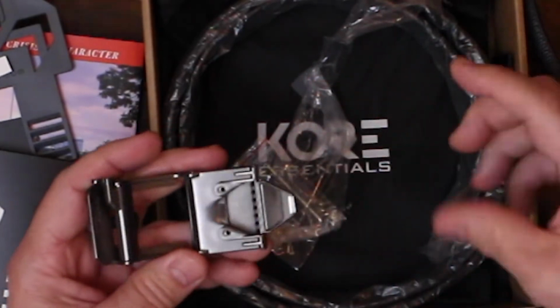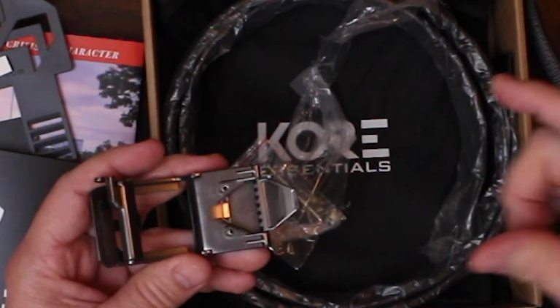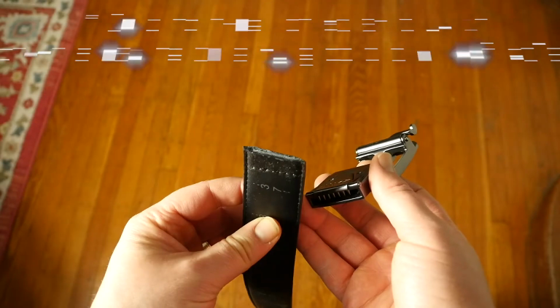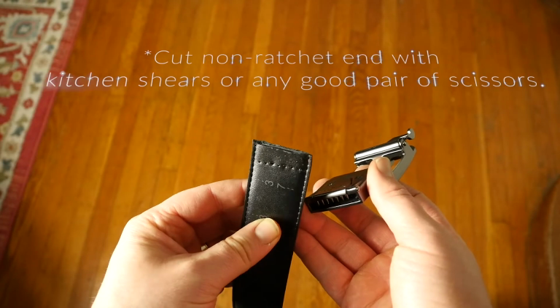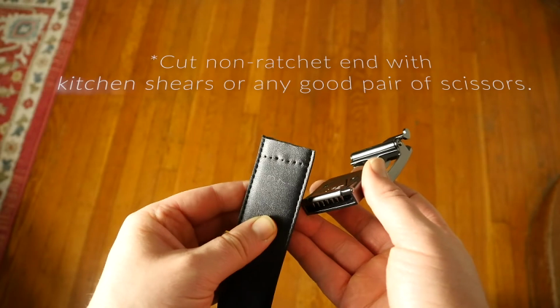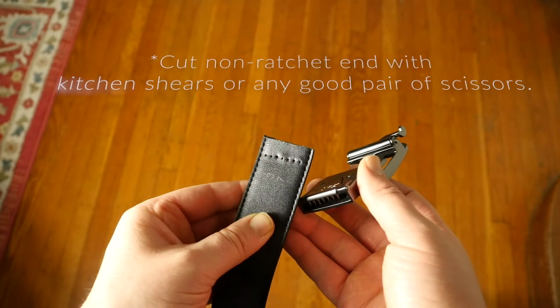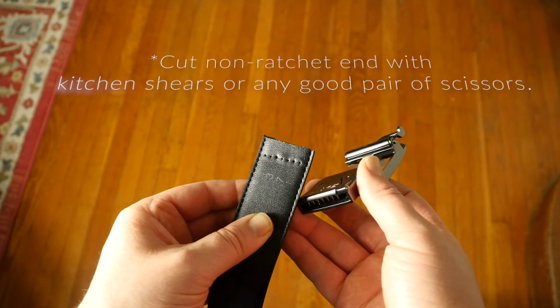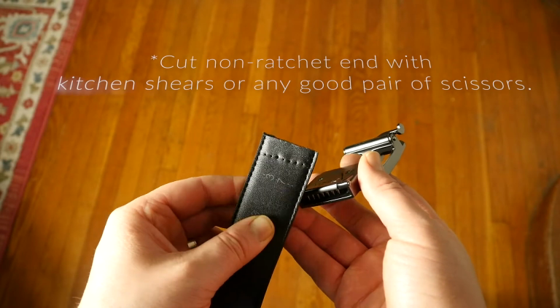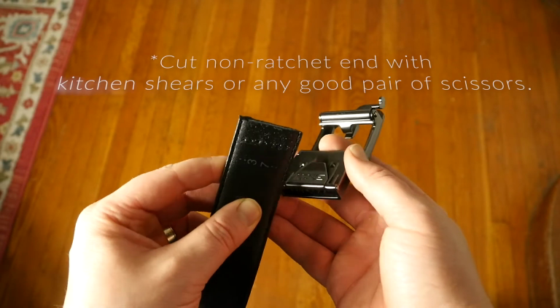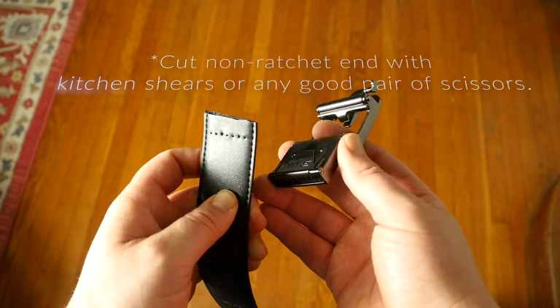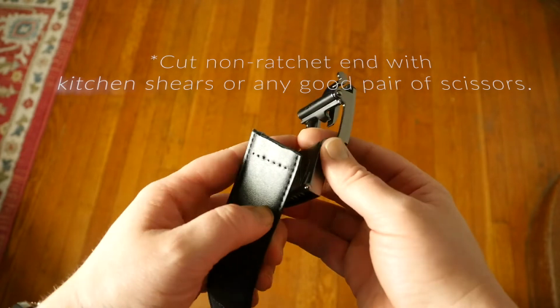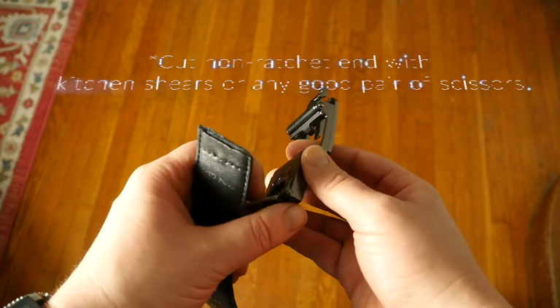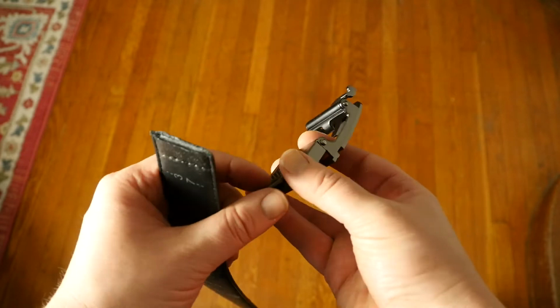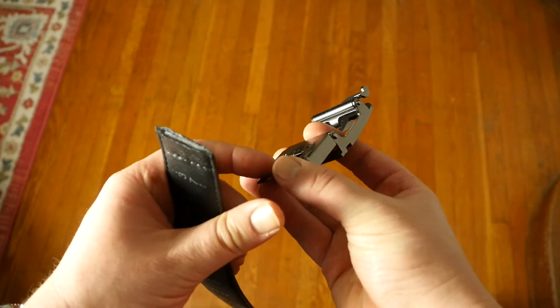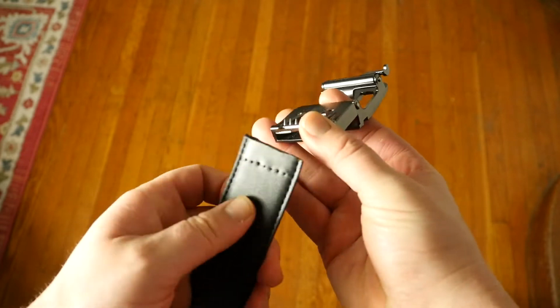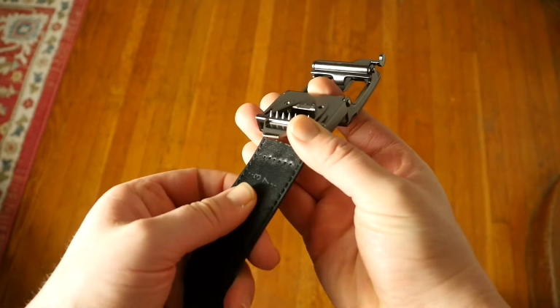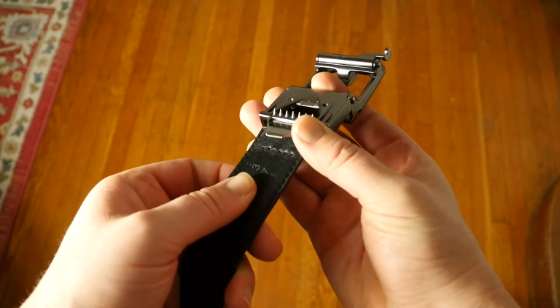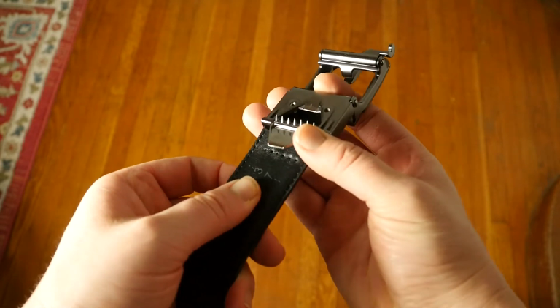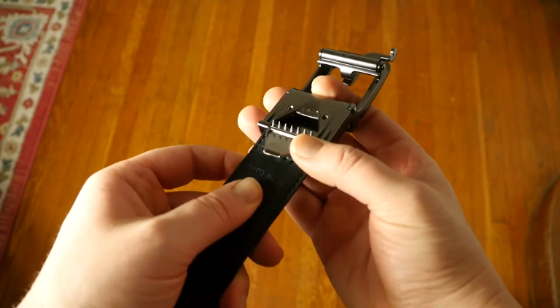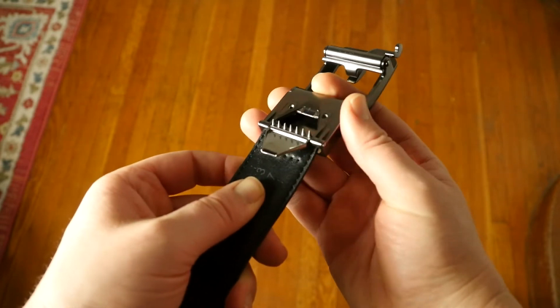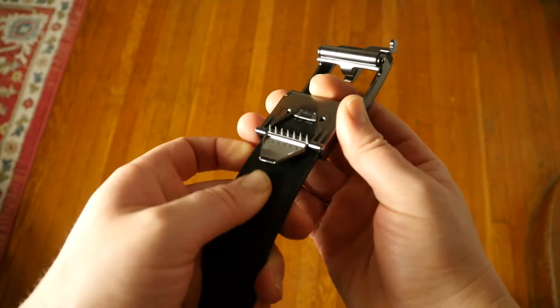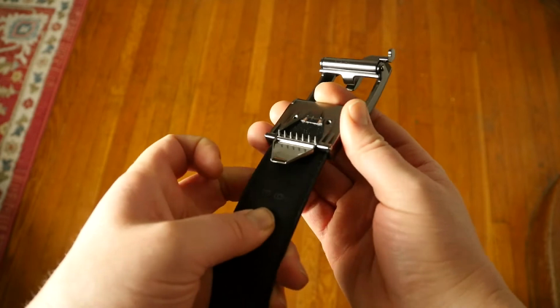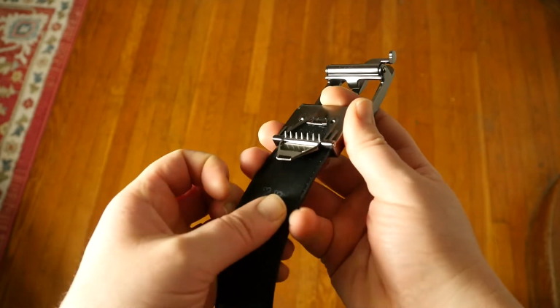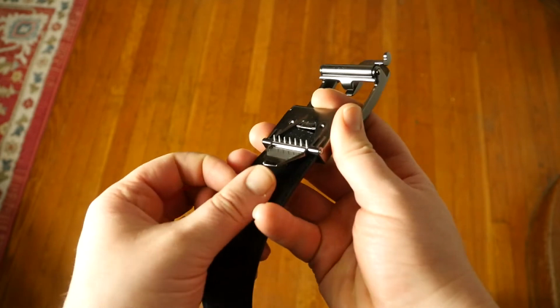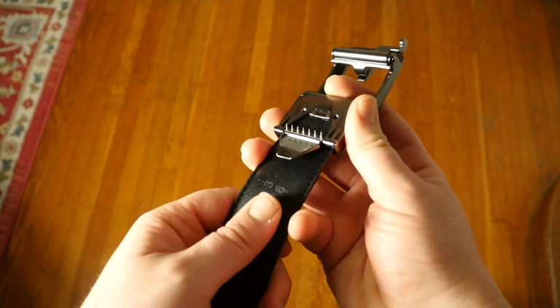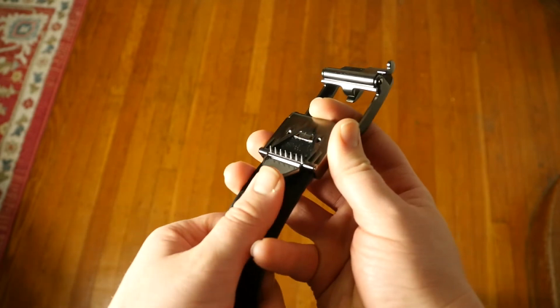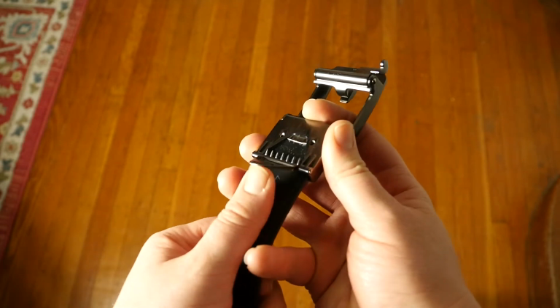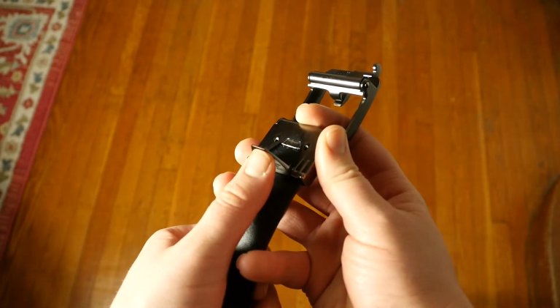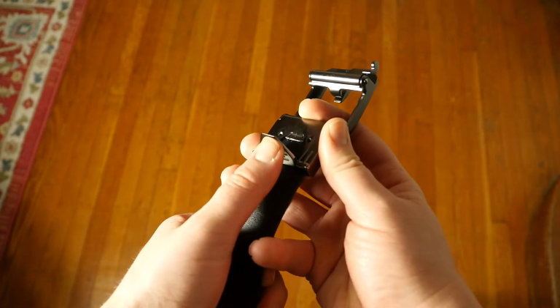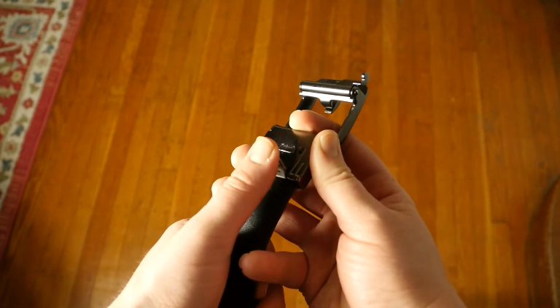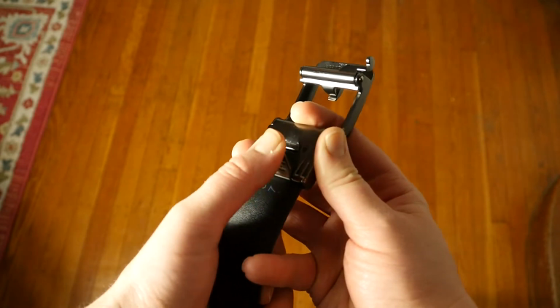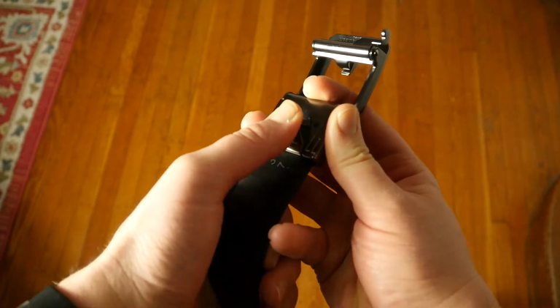Once you get the belt to the right size and length, you insert it all the way in, push the clamp down, set the set screws, and I'm telling you — you could drag somebody with this belt. And this is a nicer, like dress buckle — they have a couple of versions of this.